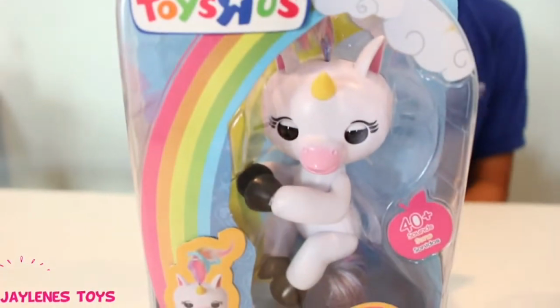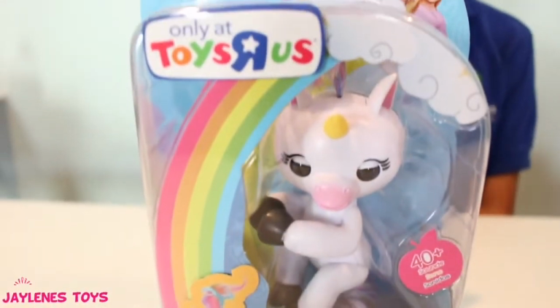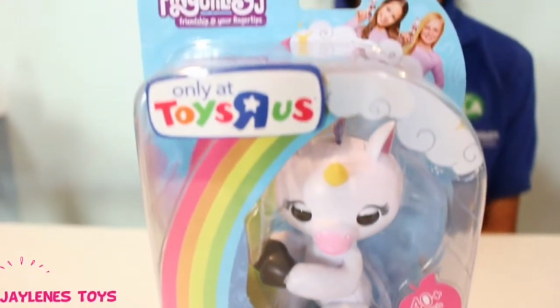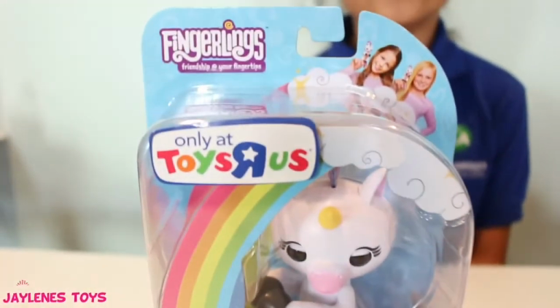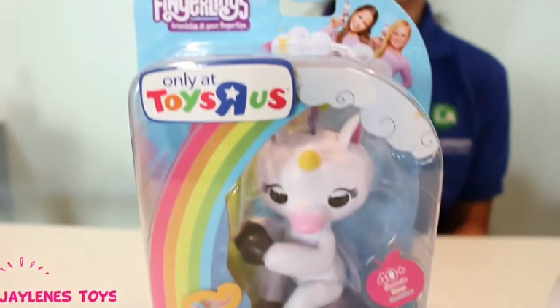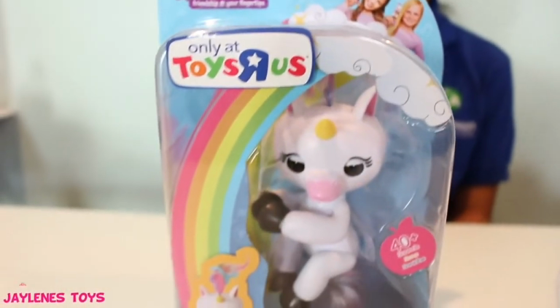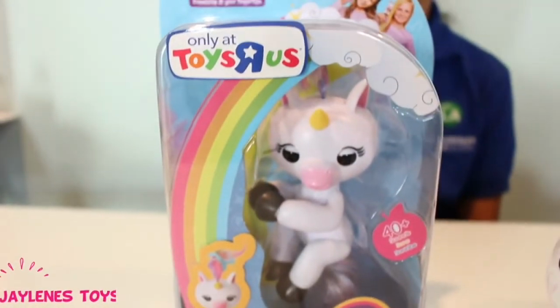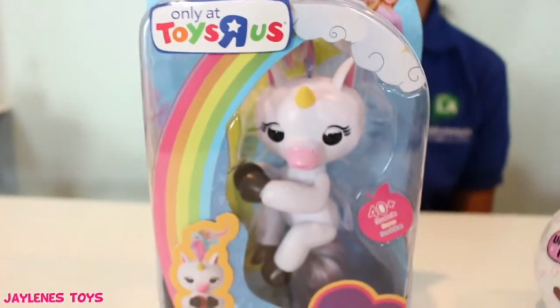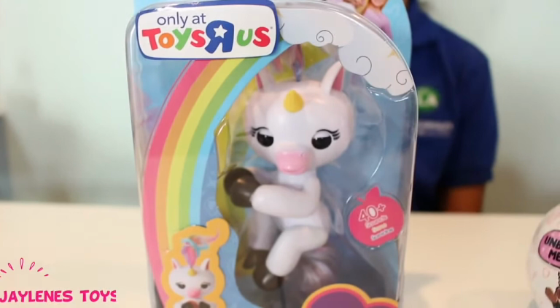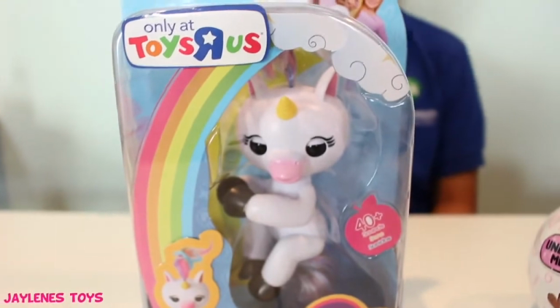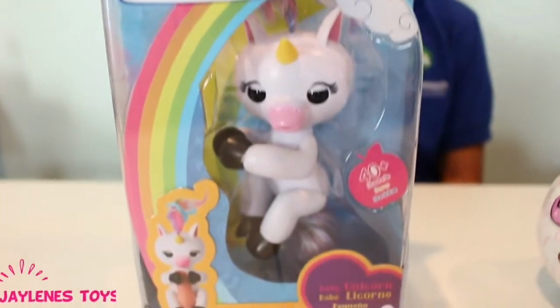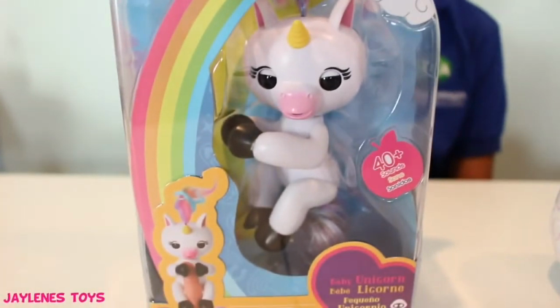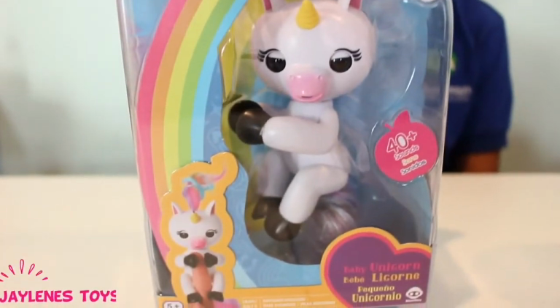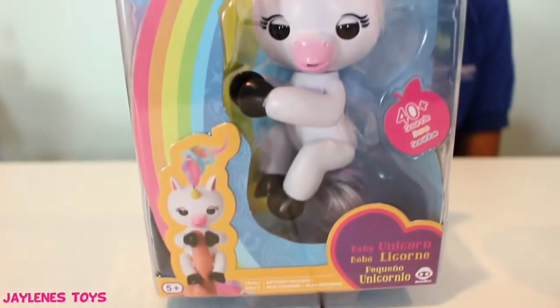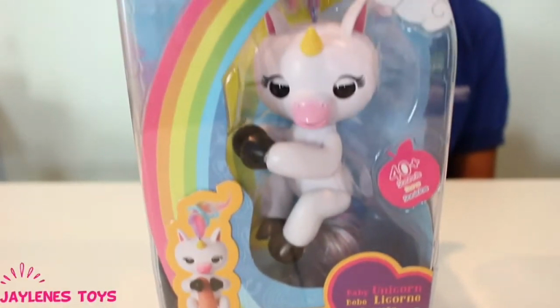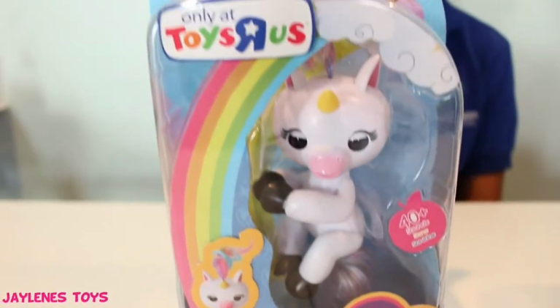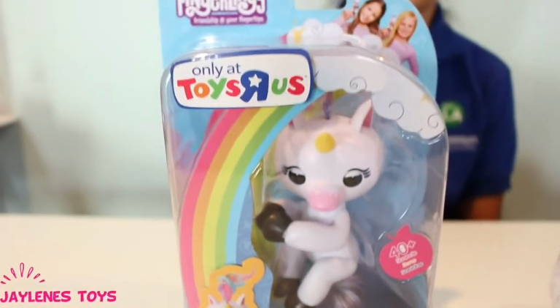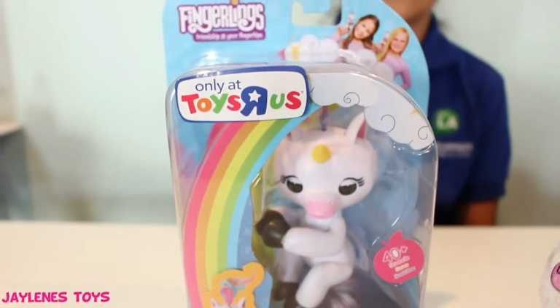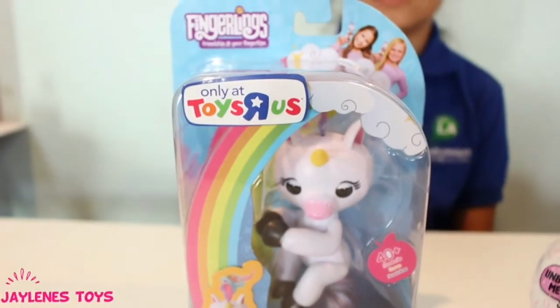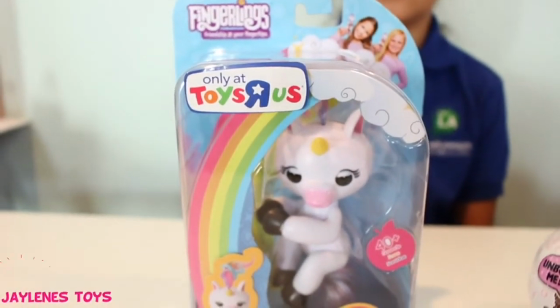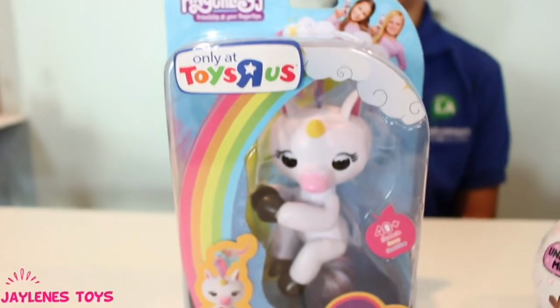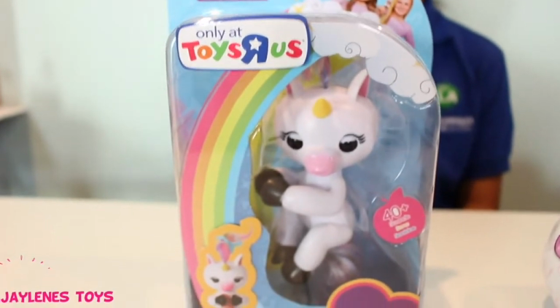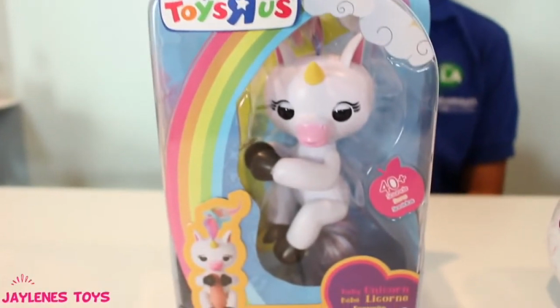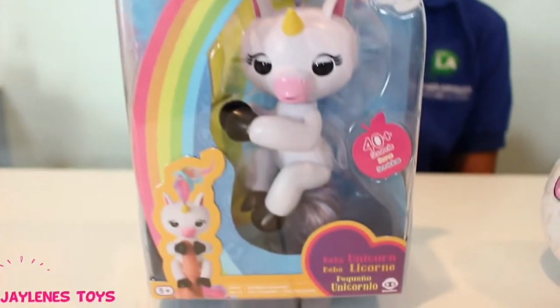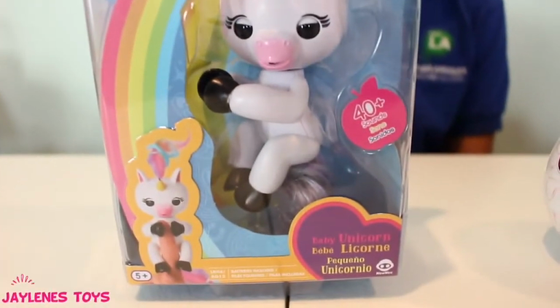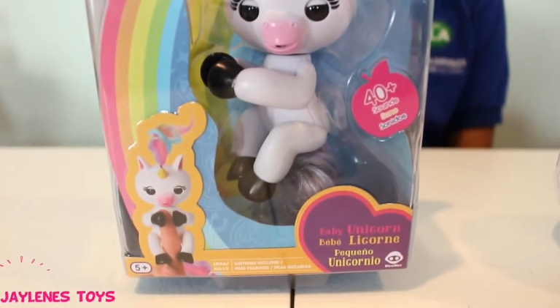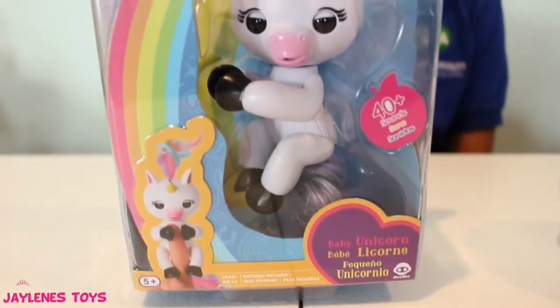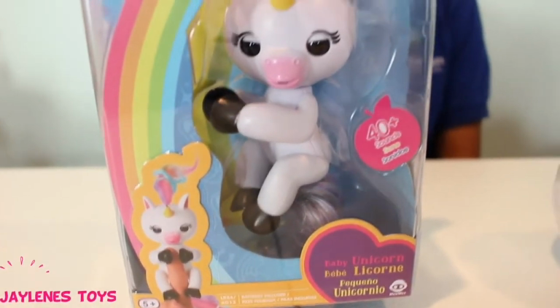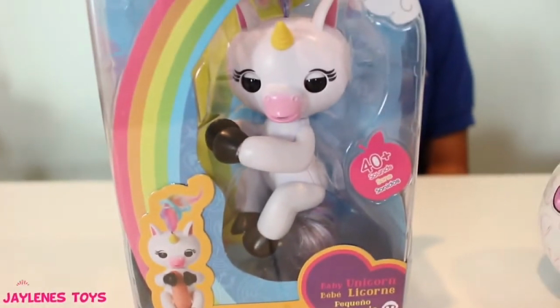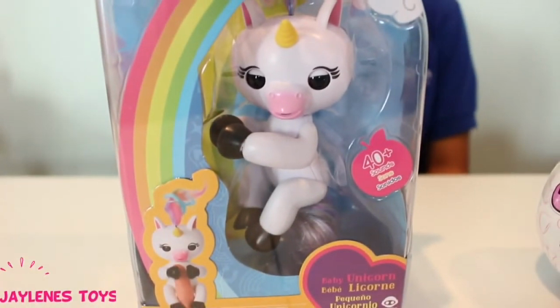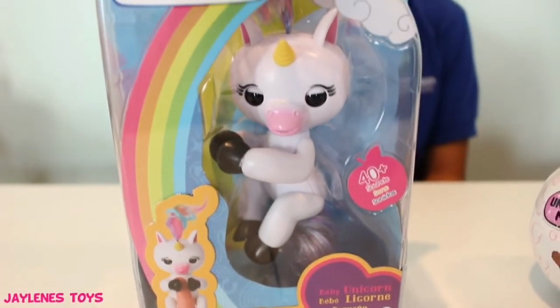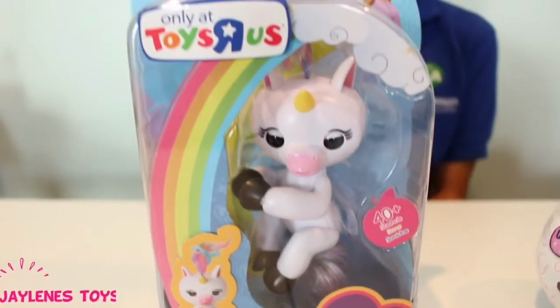Welcome back to Jaylene's Toys! We are so excited — look what we found today! We found this exclusive Fingerlings at Toys R Us, and she is a baby unicorn and her name is Gigi!